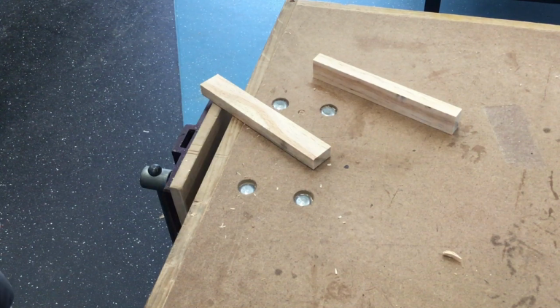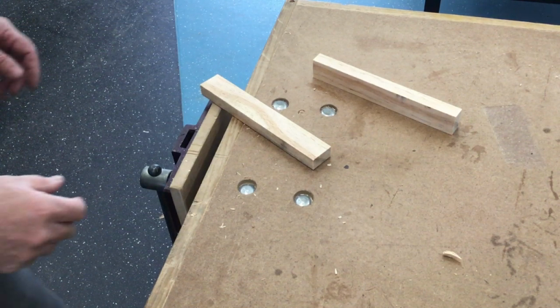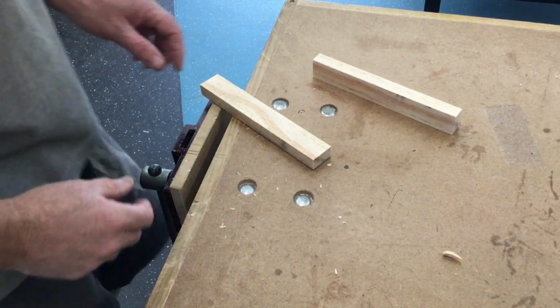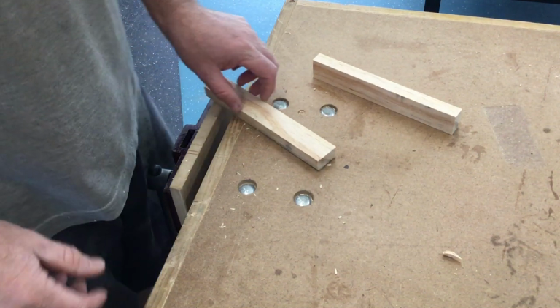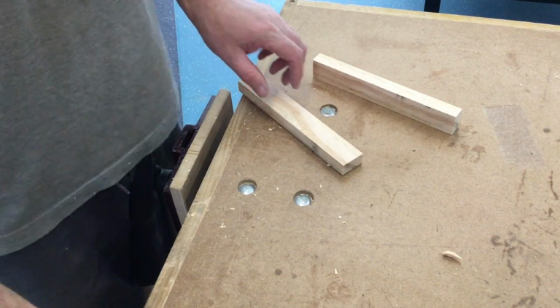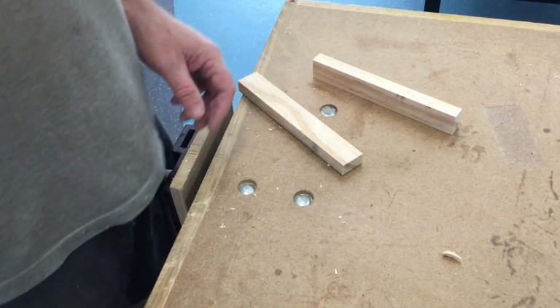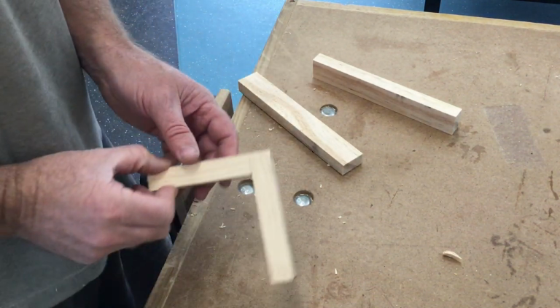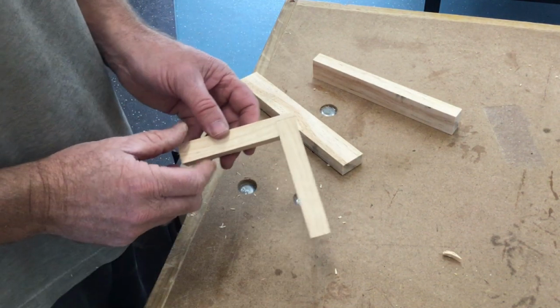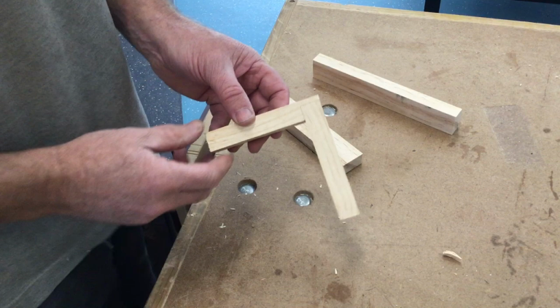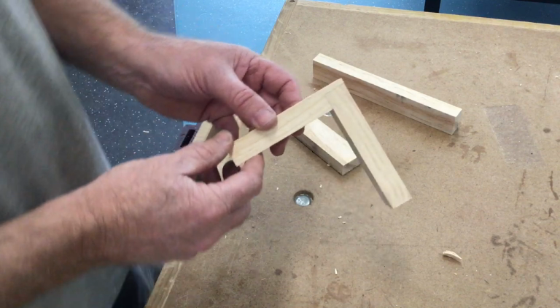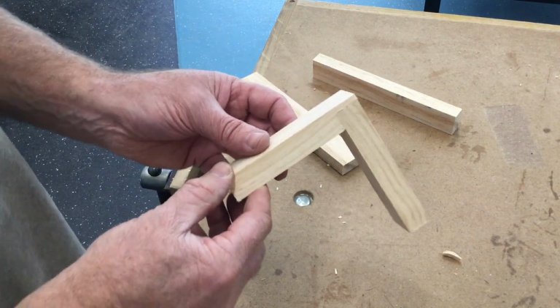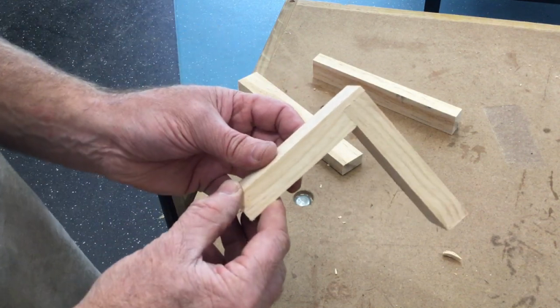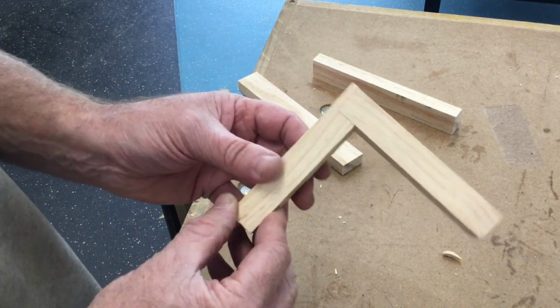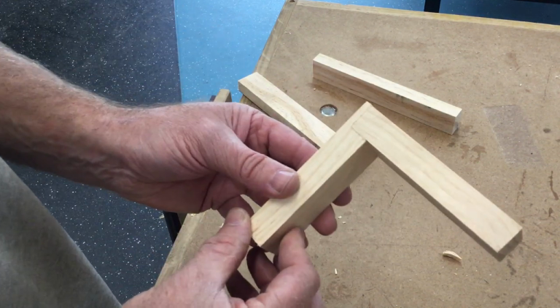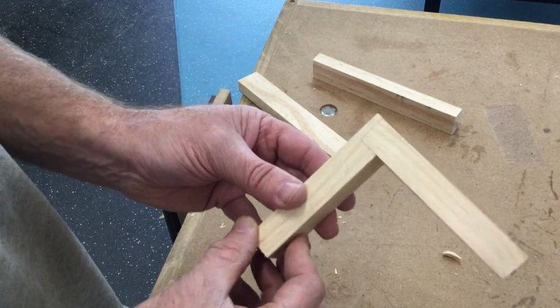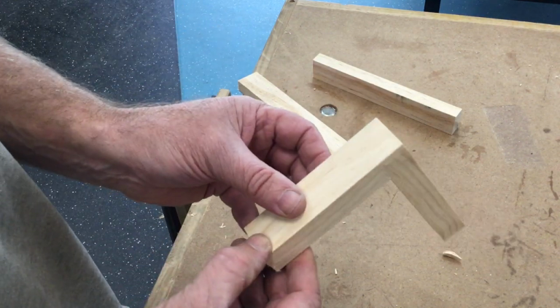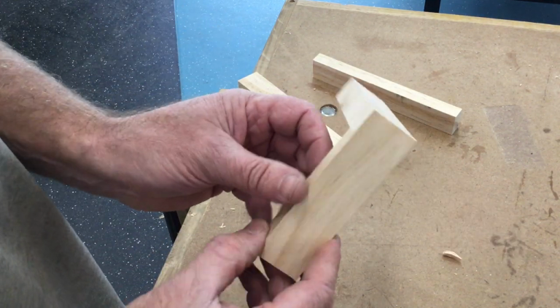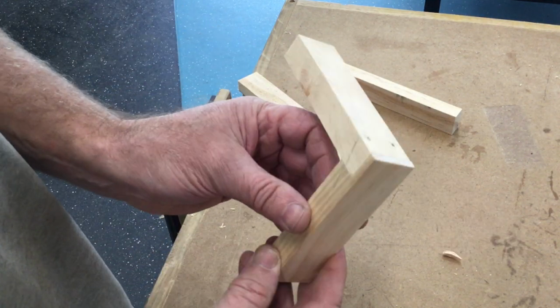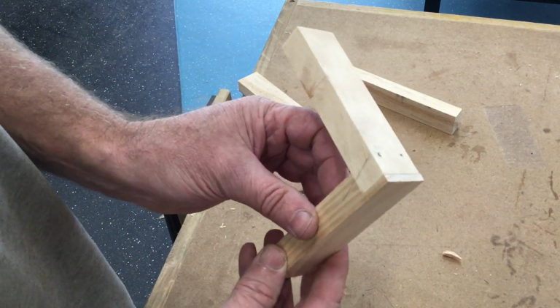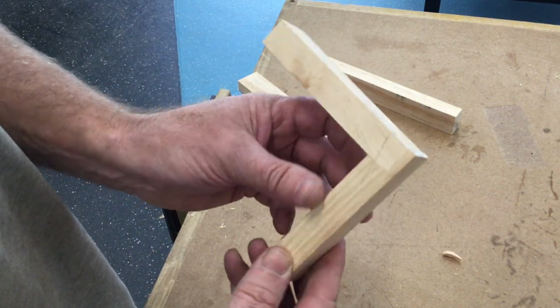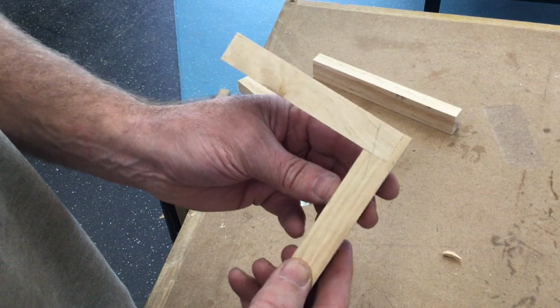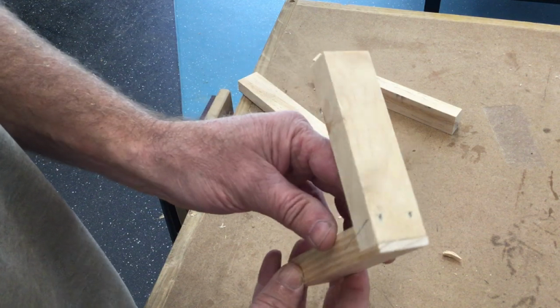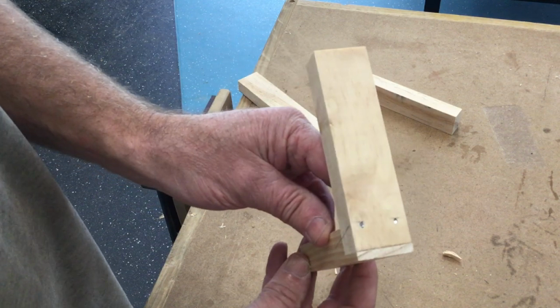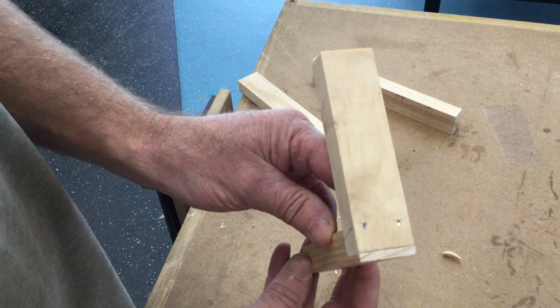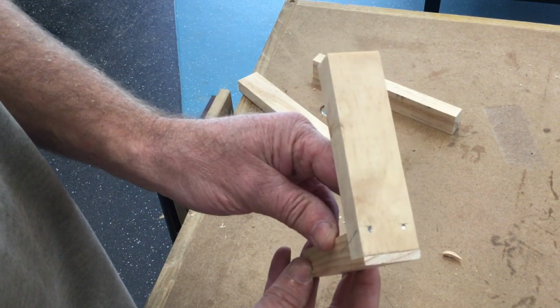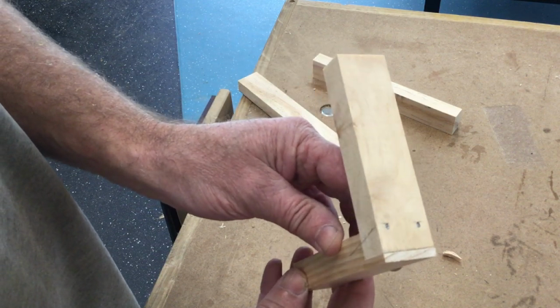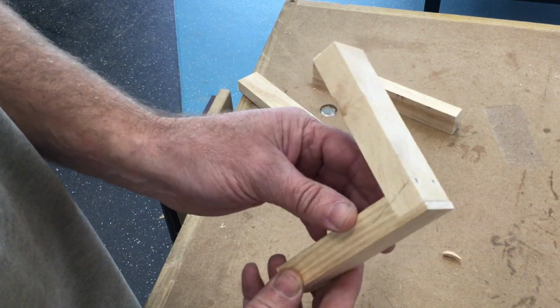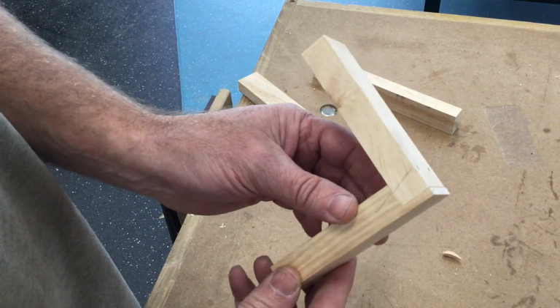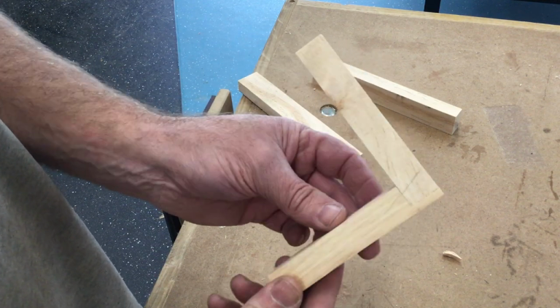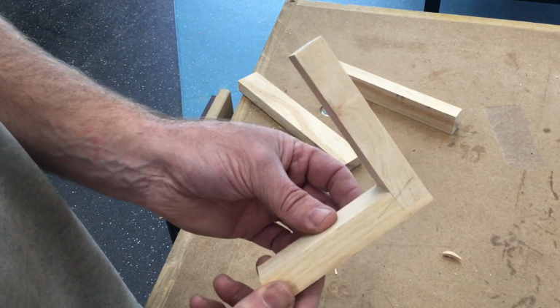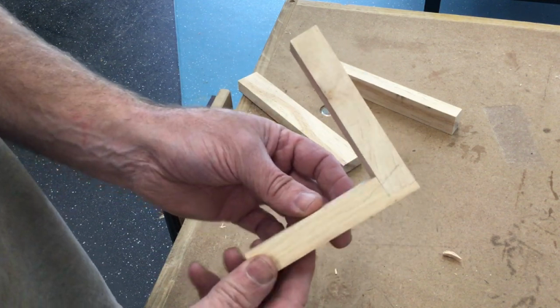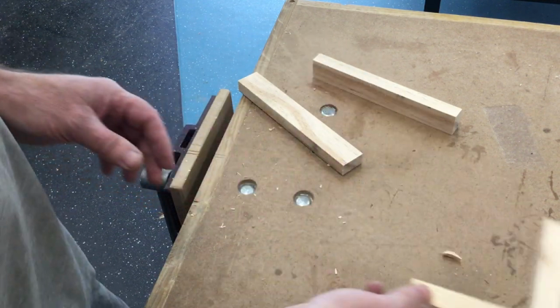All right, this is a demonstration video on how to do a rebate joint. Here's one here. As you can see, this is one of the options that we can use. Nails are used to hold it together. All right, let's do it.